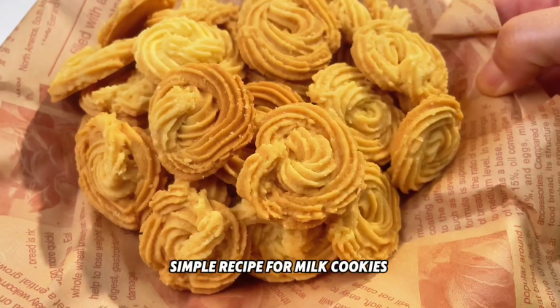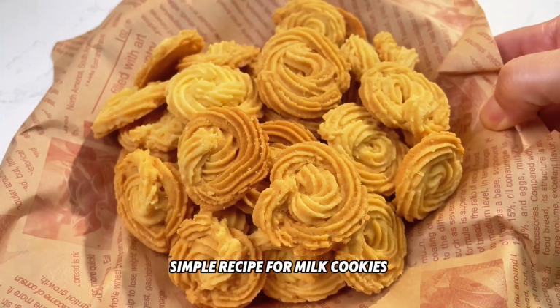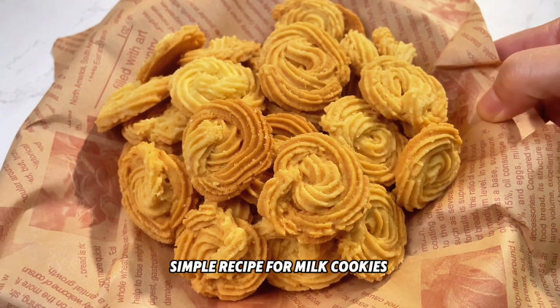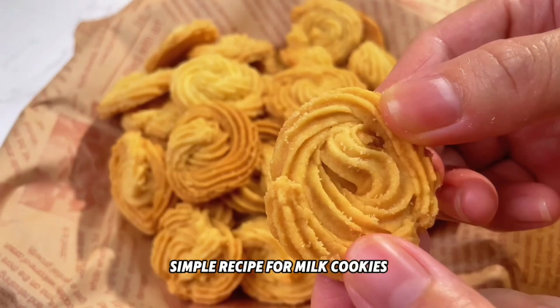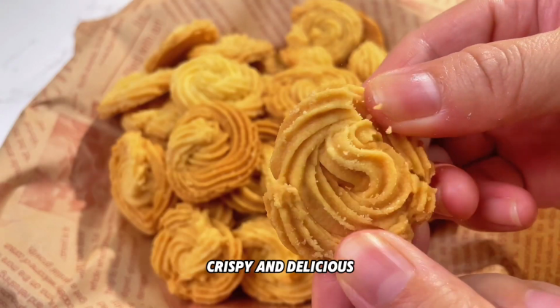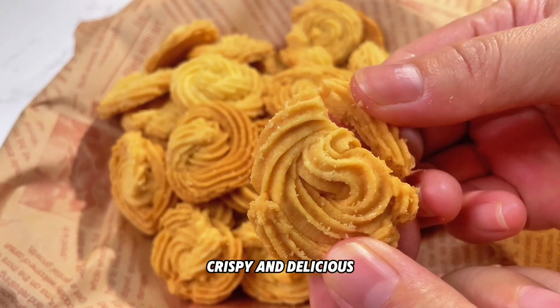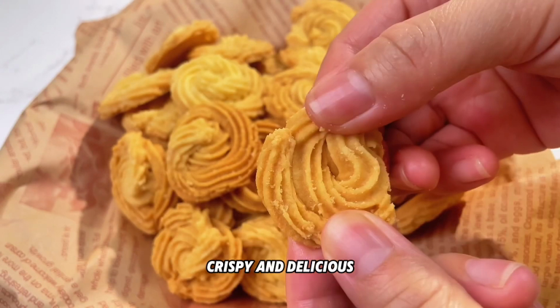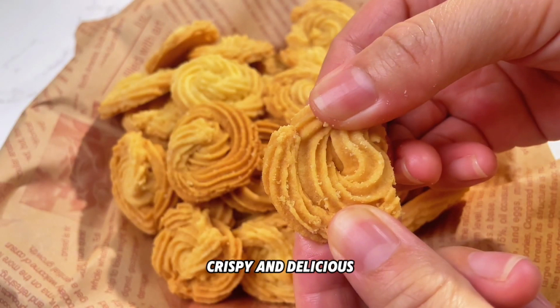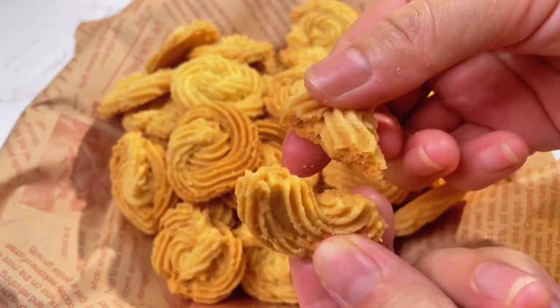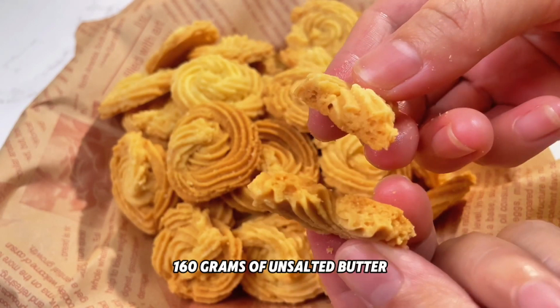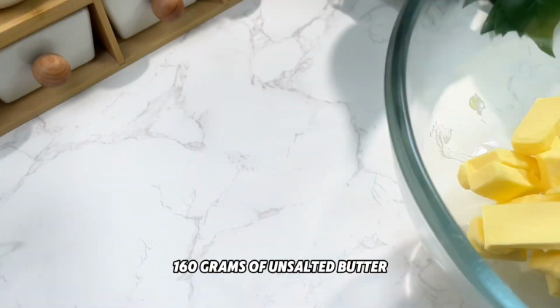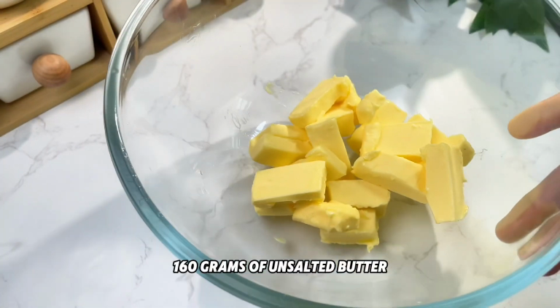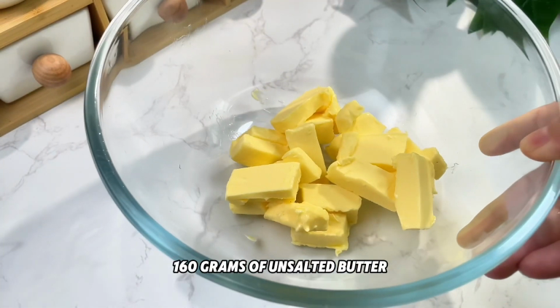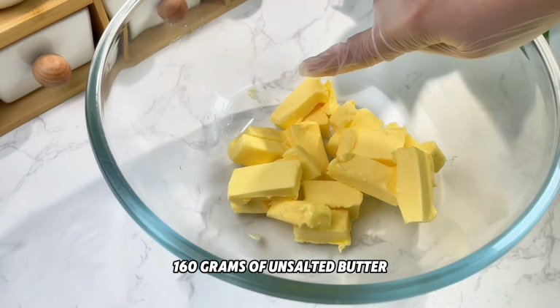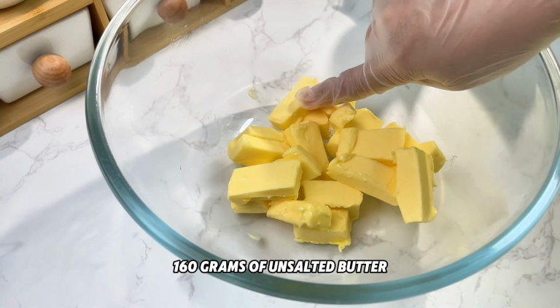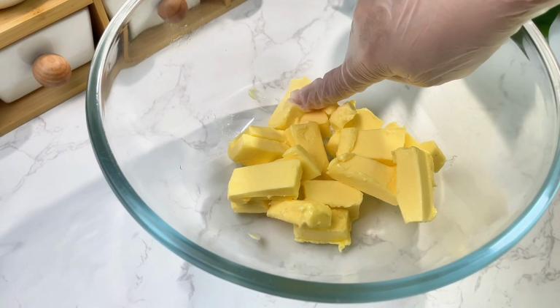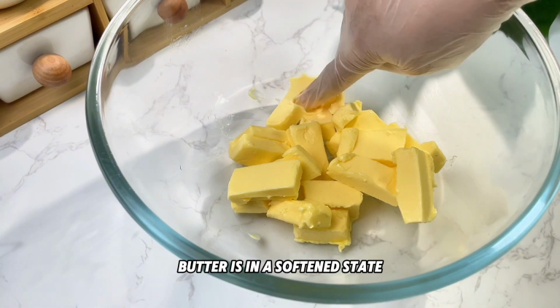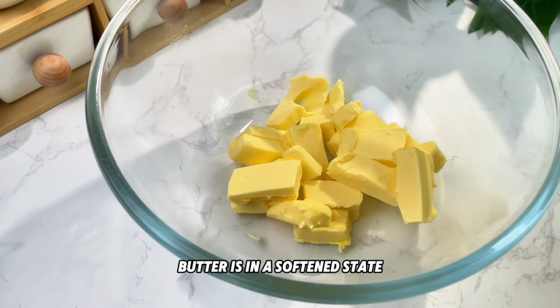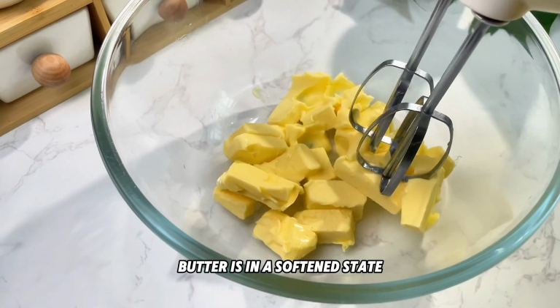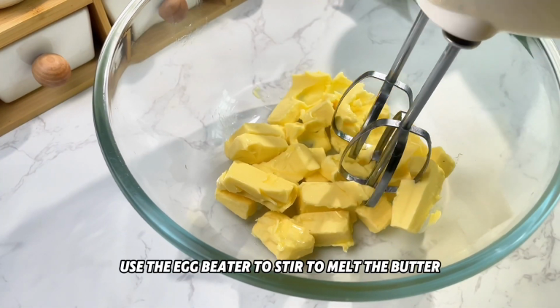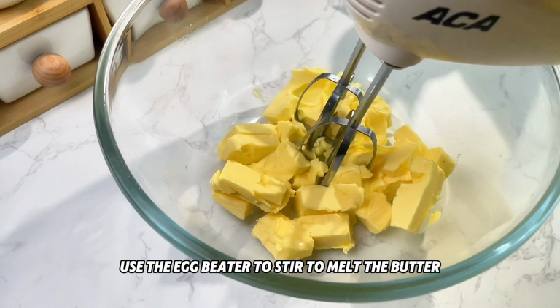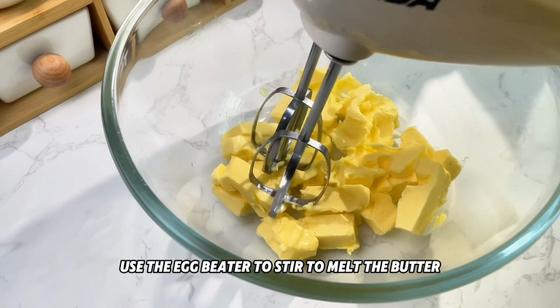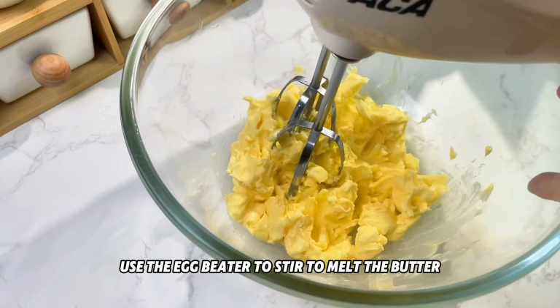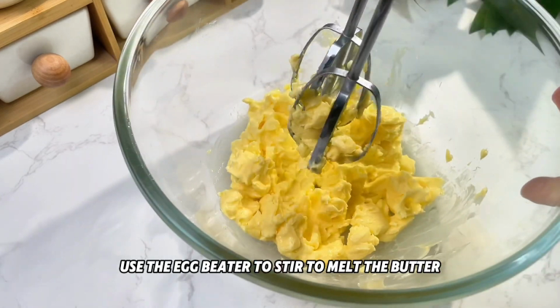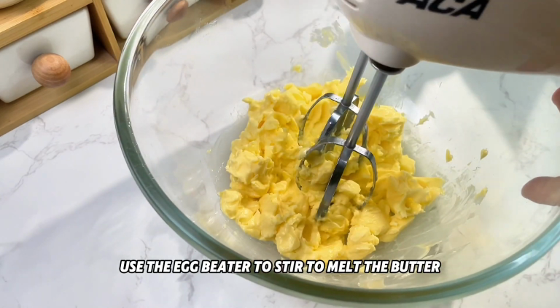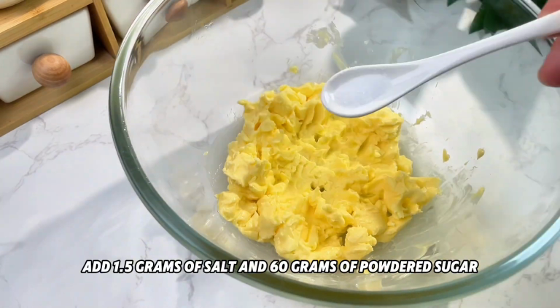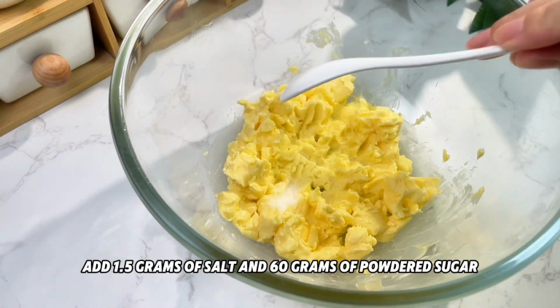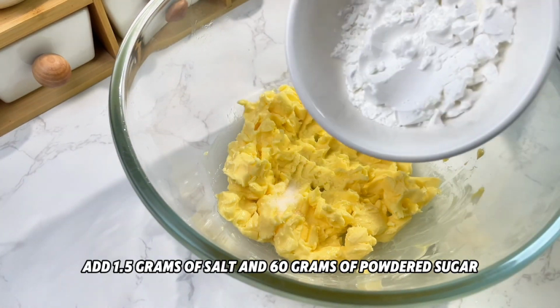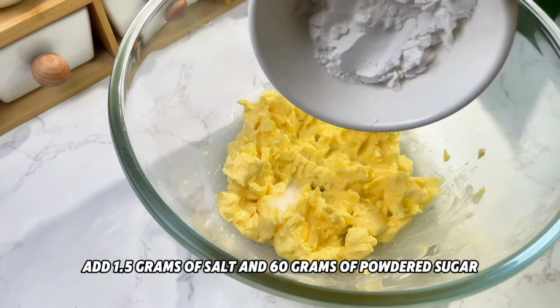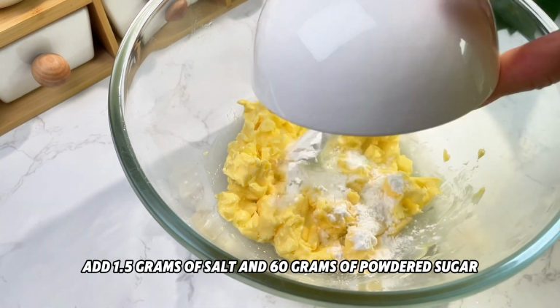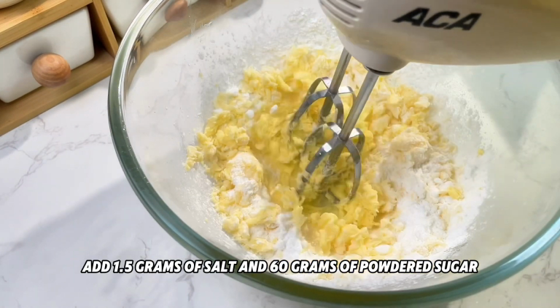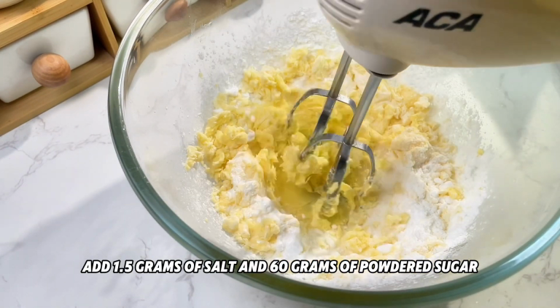Simple recipe for milk cookies — crispy and delicious. Use 160 grams of unsalted butter in a softened state. Use an egg beater to stir and melt the butter, then add 1.5 grams of salt and 60 grams of powdered sugar.